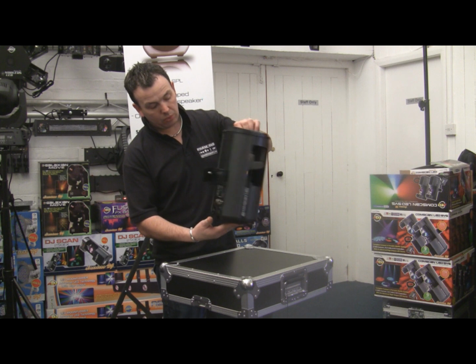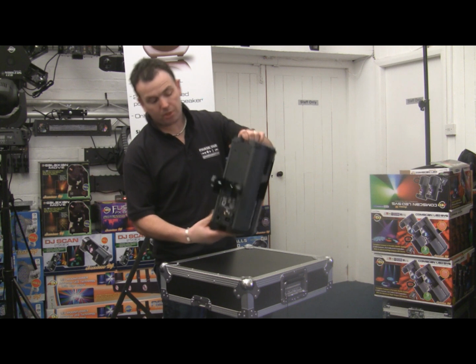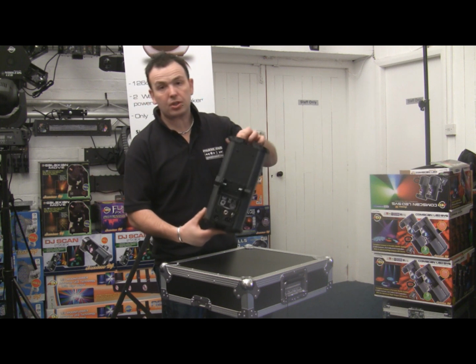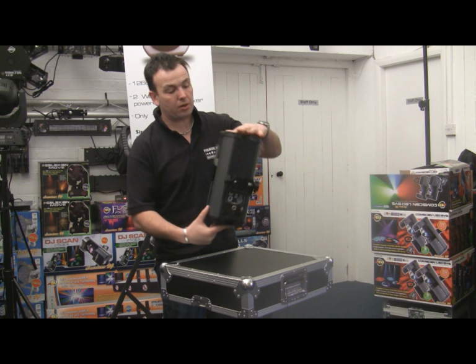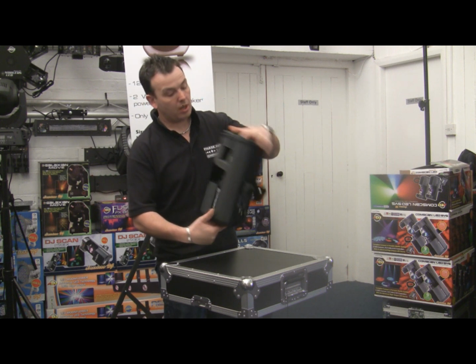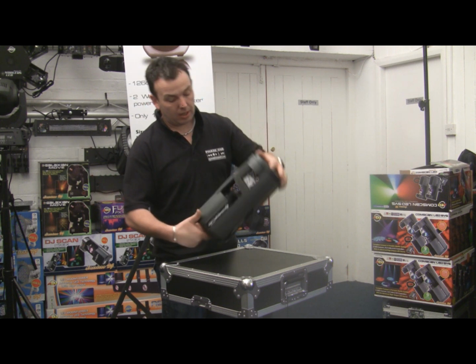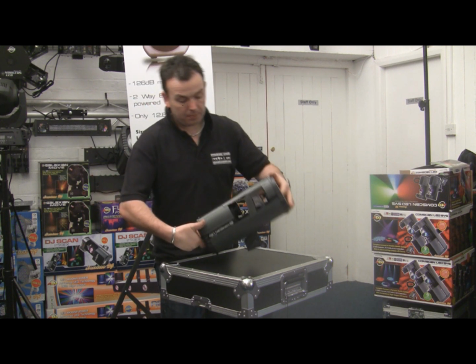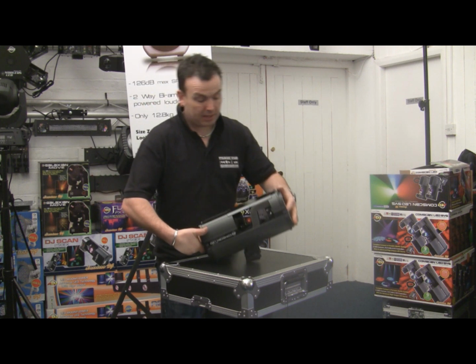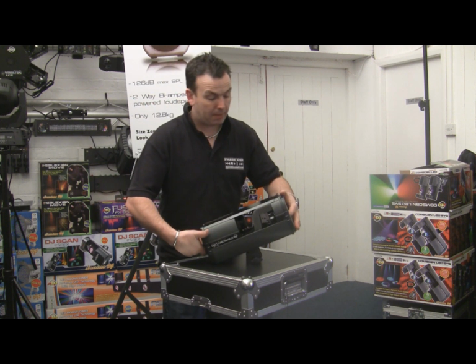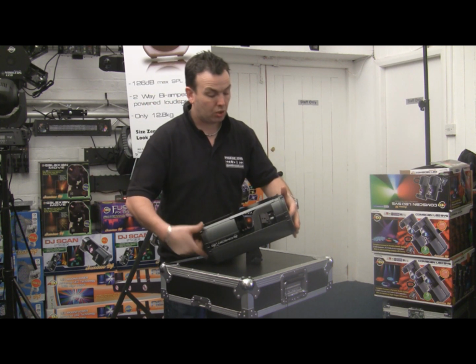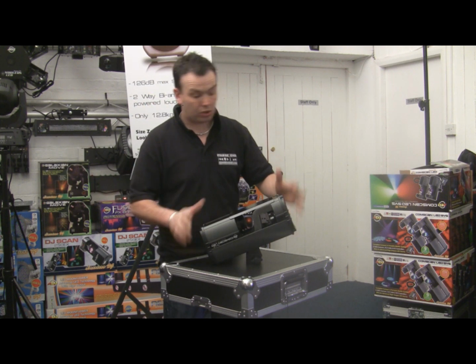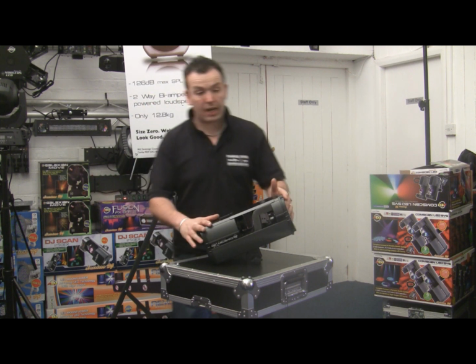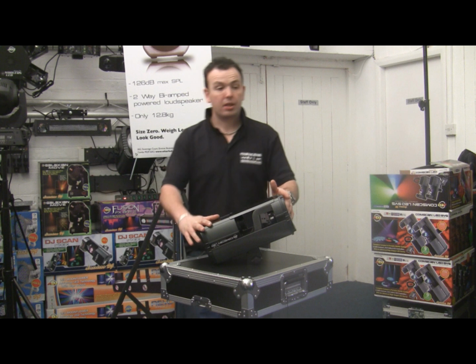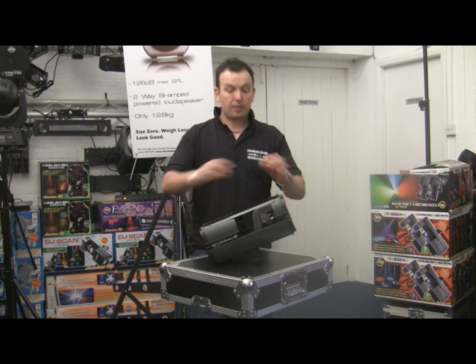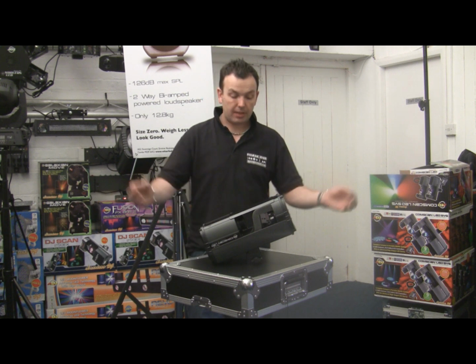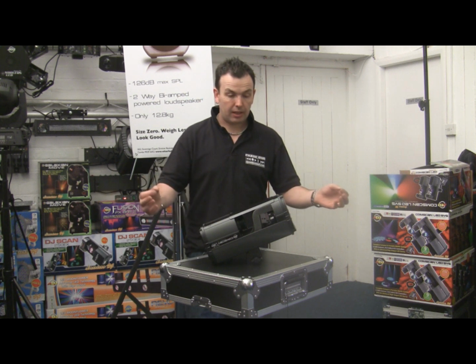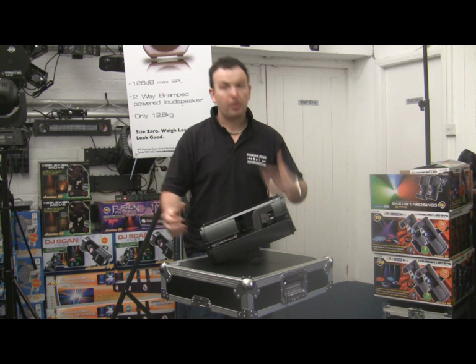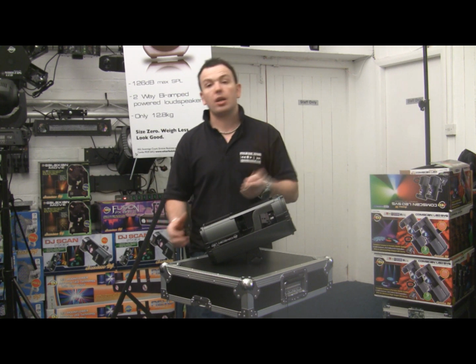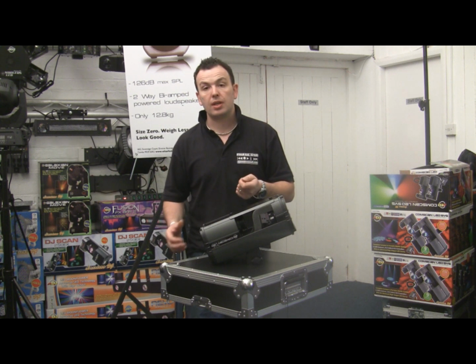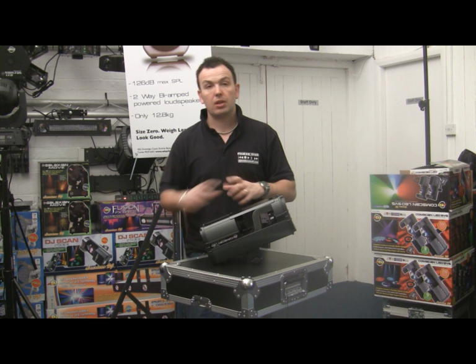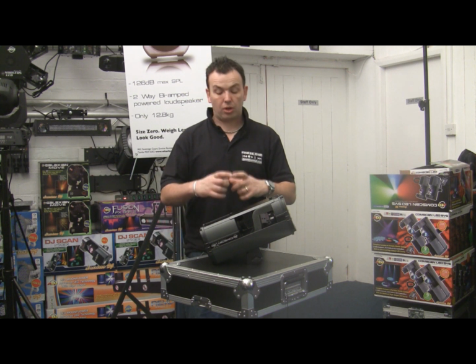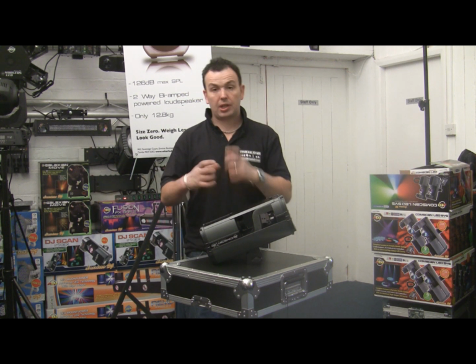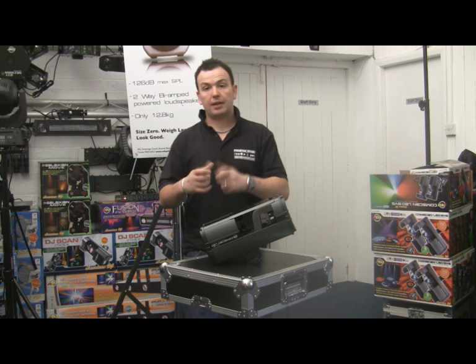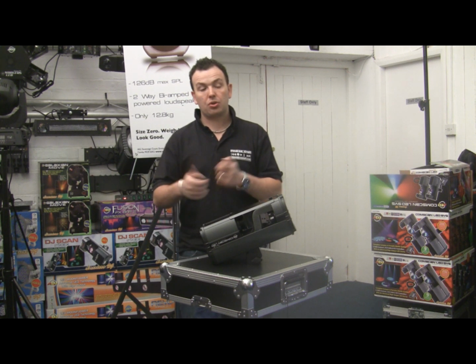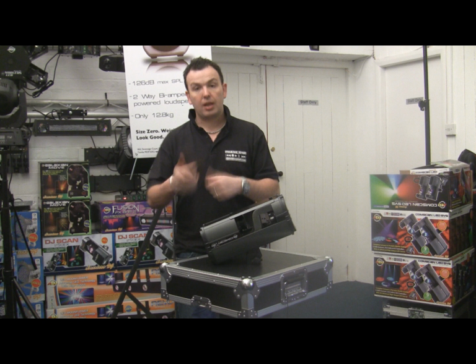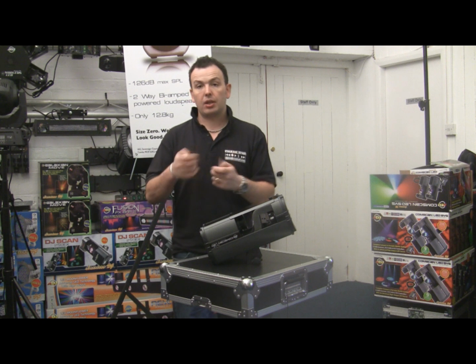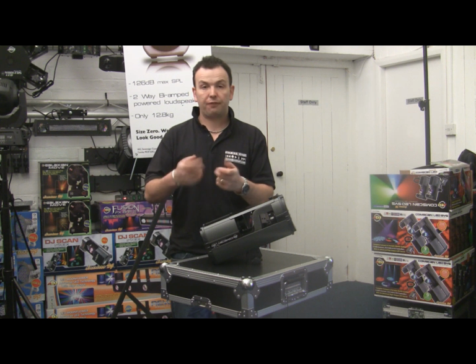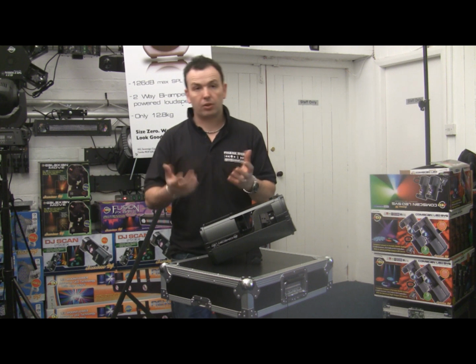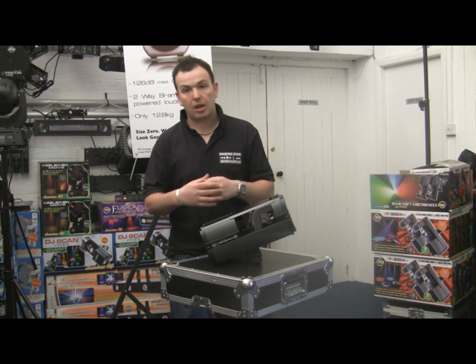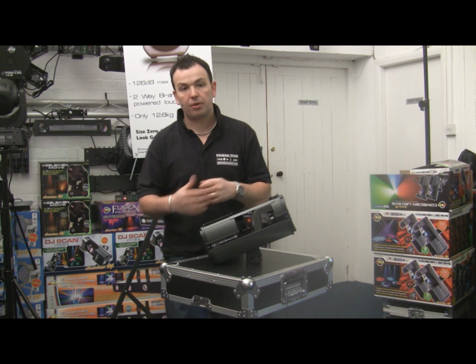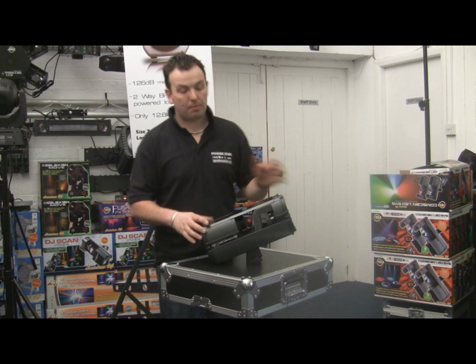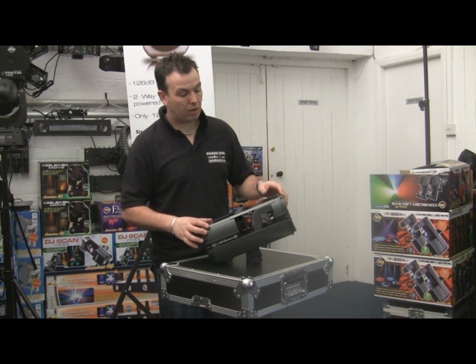Comes as a package, this one. The package comes with two scanners, a DMX cable to link them up, and a UC3 controller which is a little handheld controller that will let you flick through several of the built-in programs.